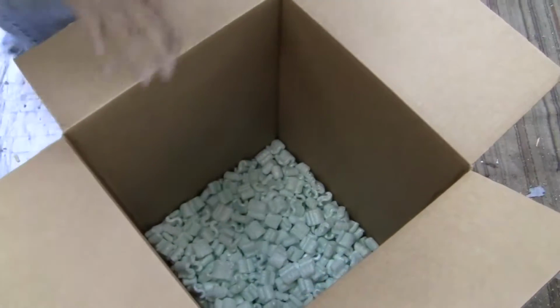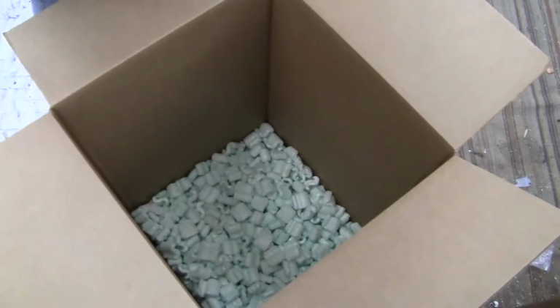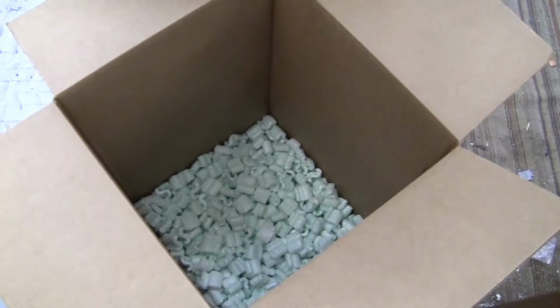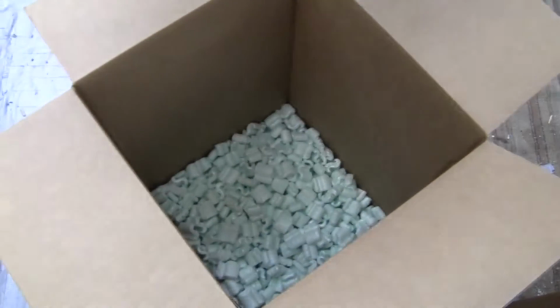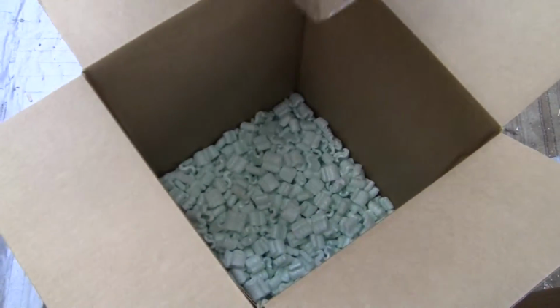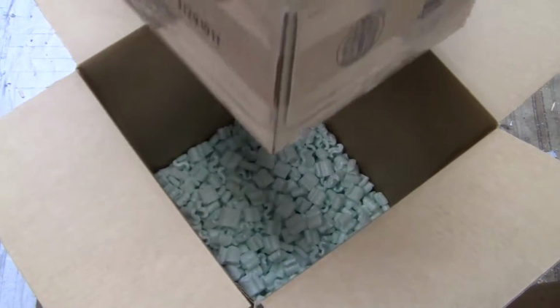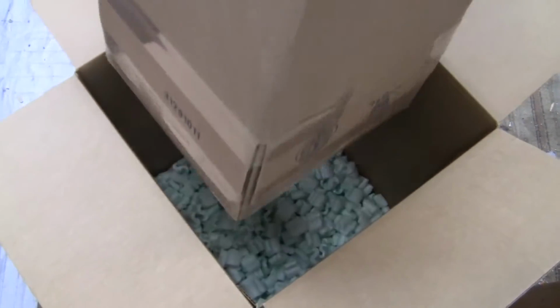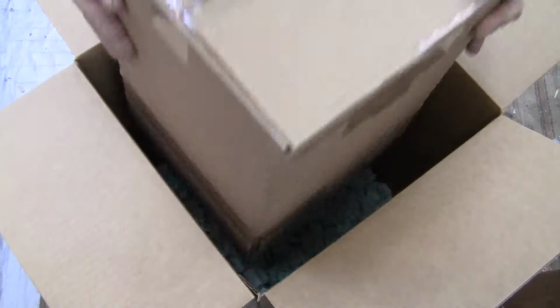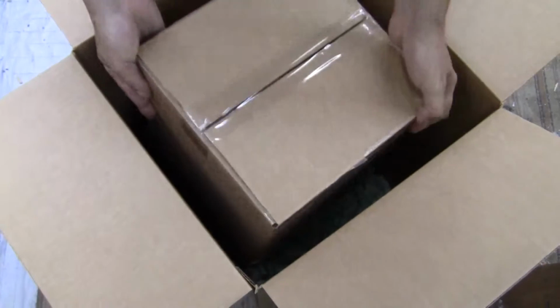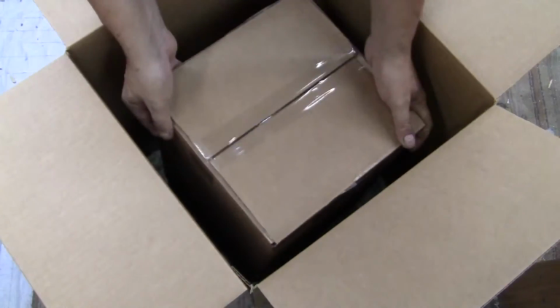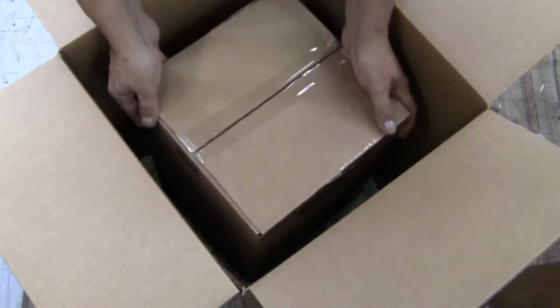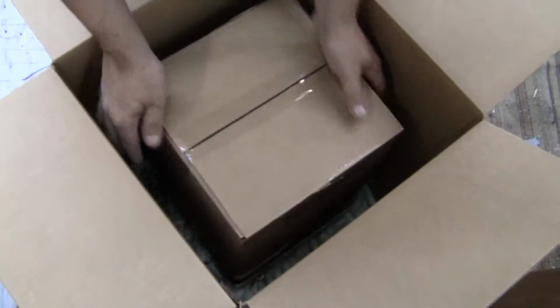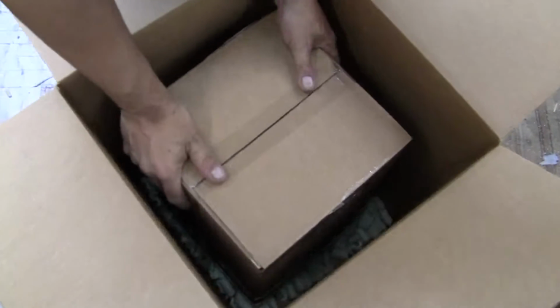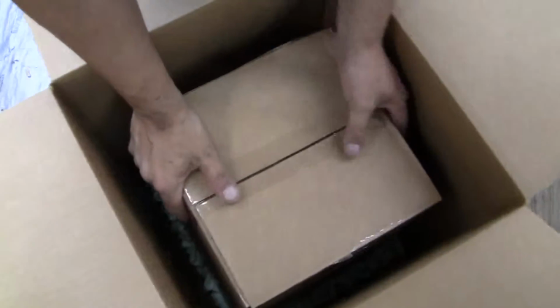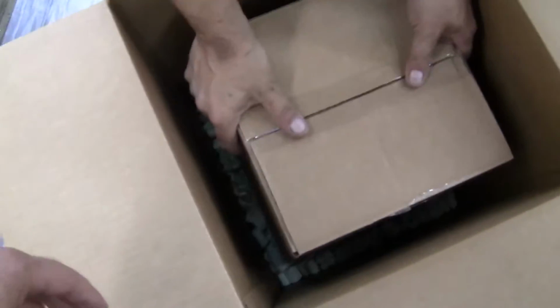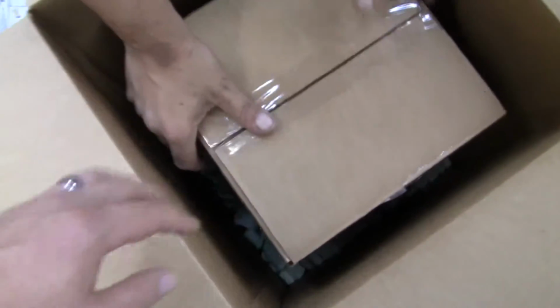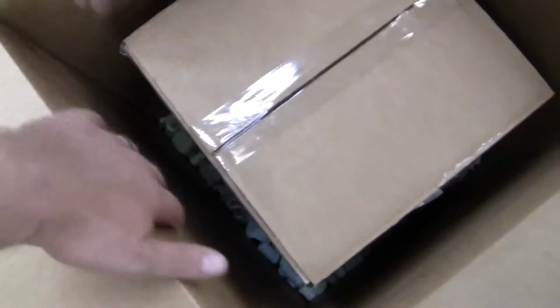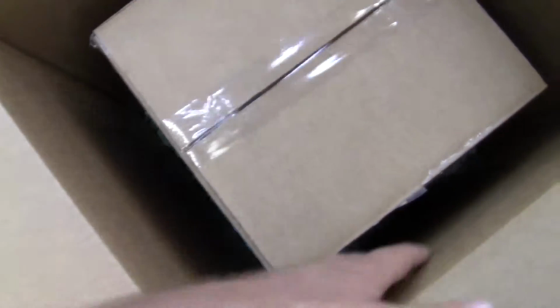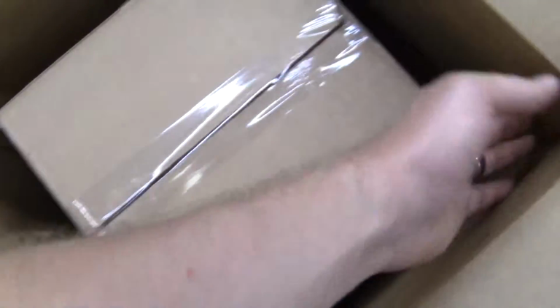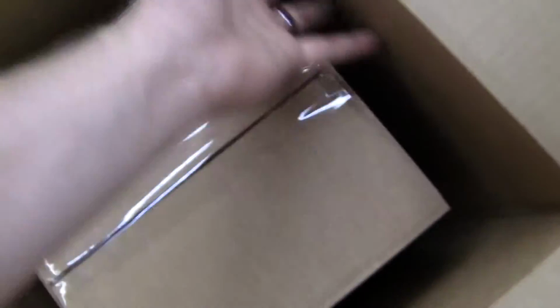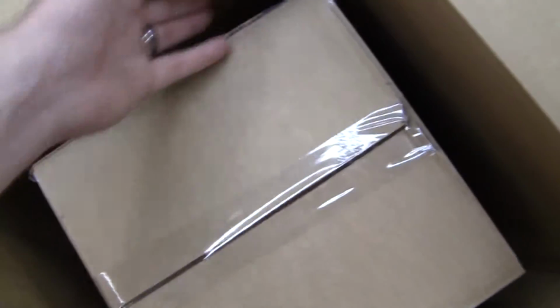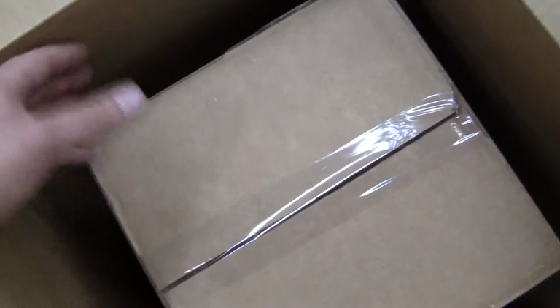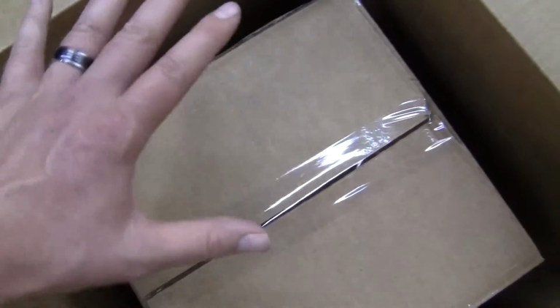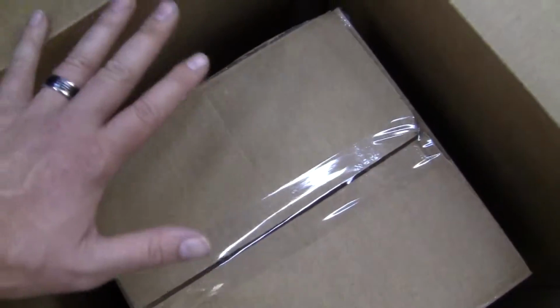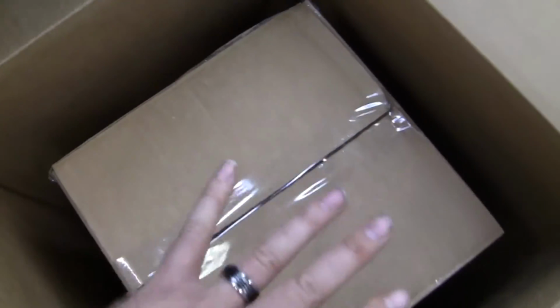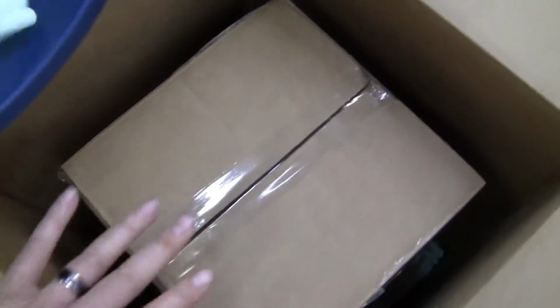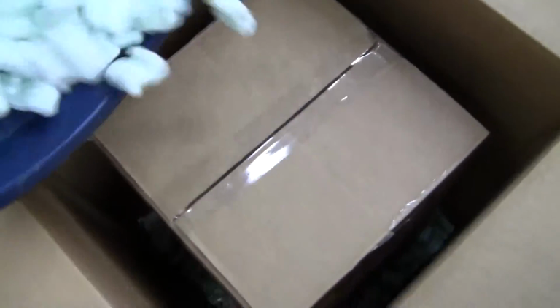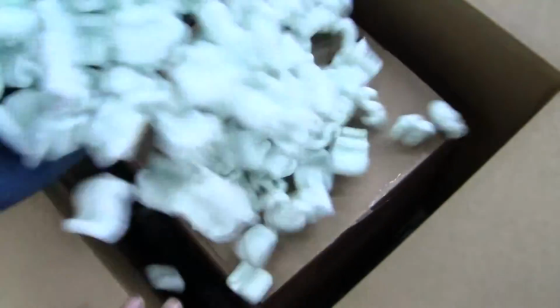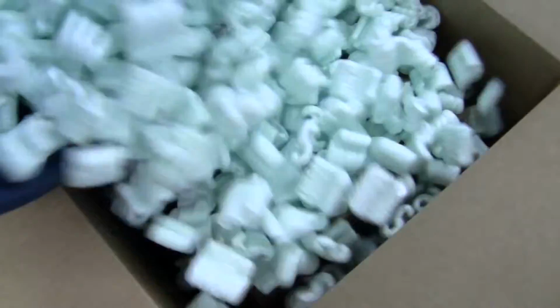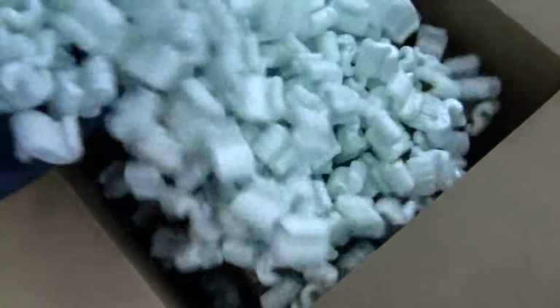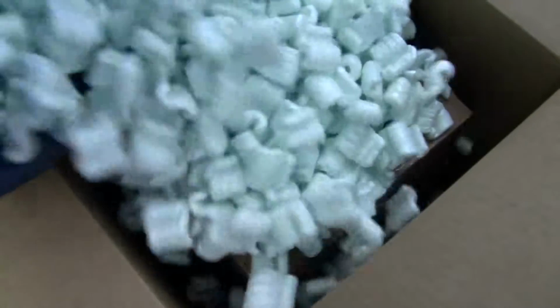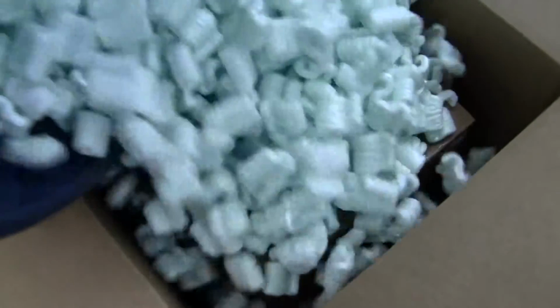Put about 4 inches of peanuts on the bottom. Then put the rest of the peanuts around the inside and top it off with the remaining peanuts, which is also about 4 inches.